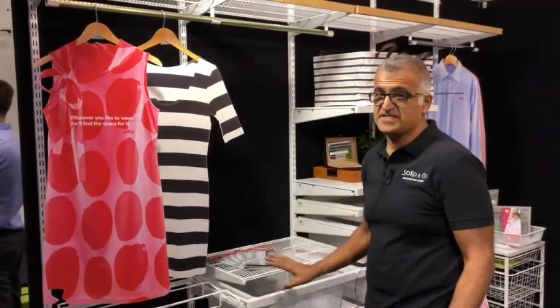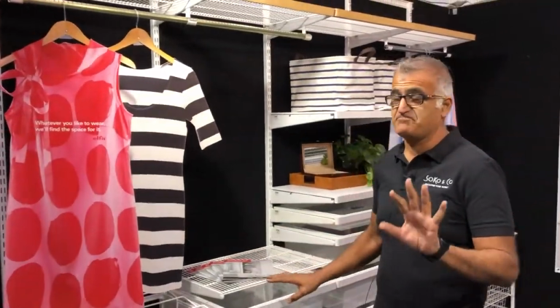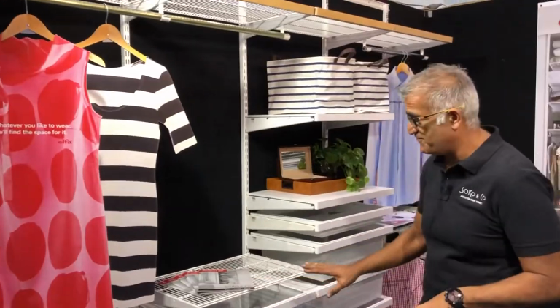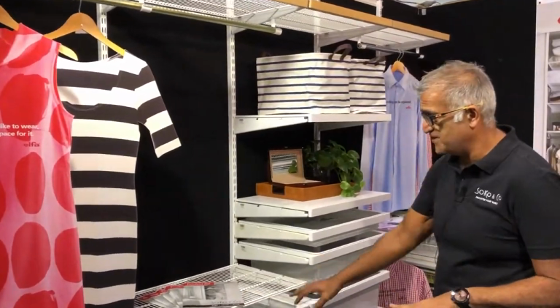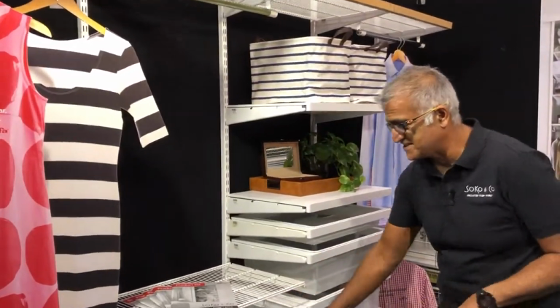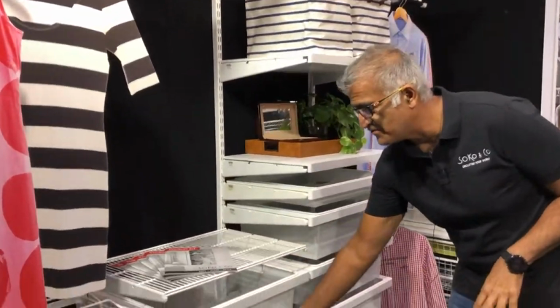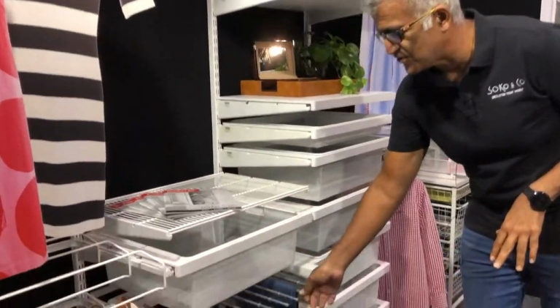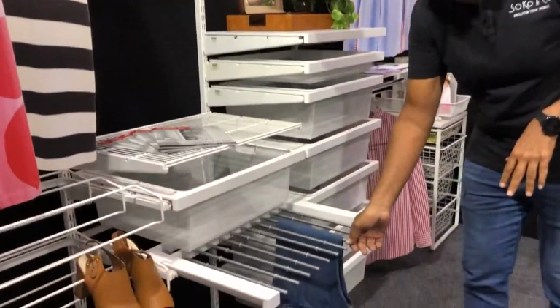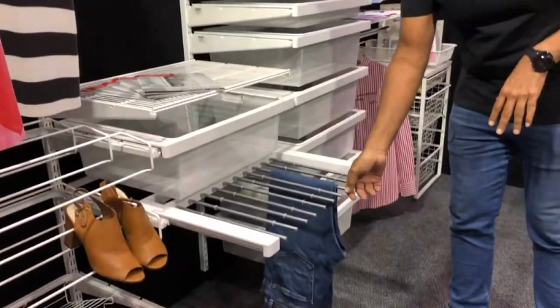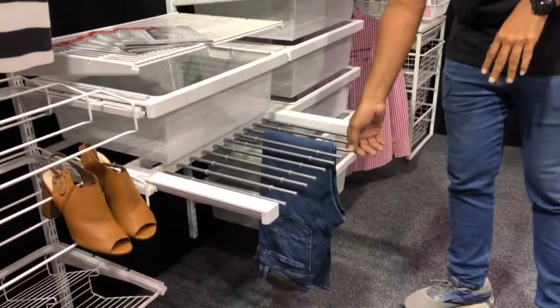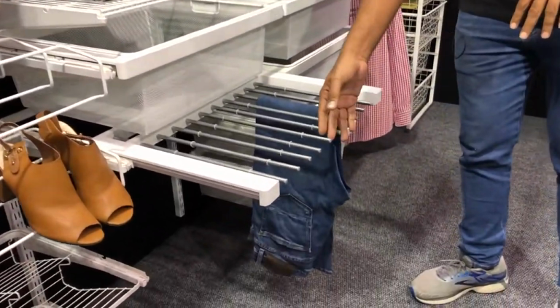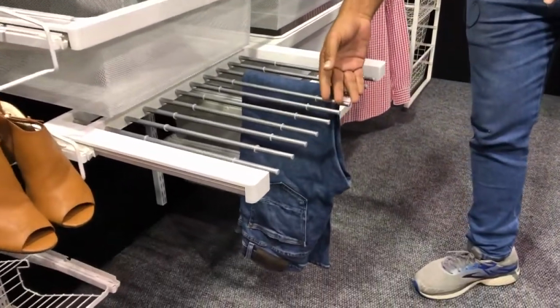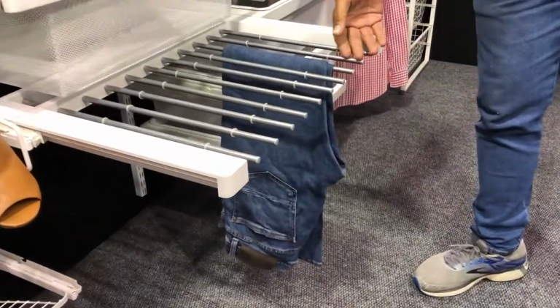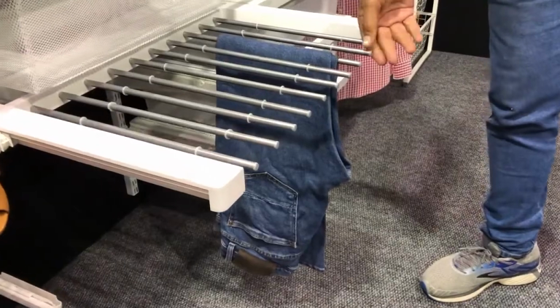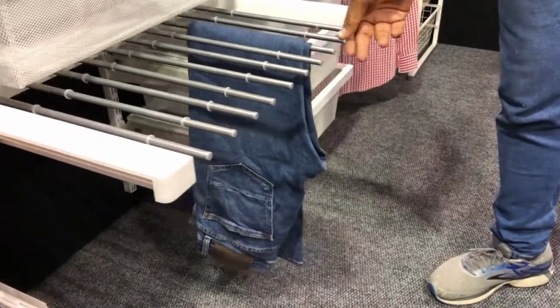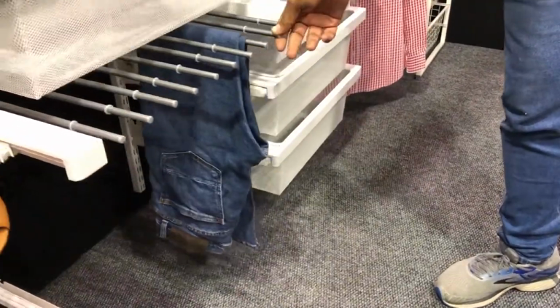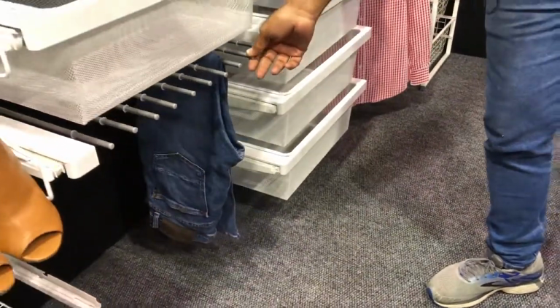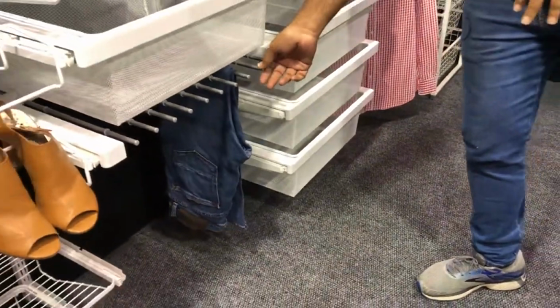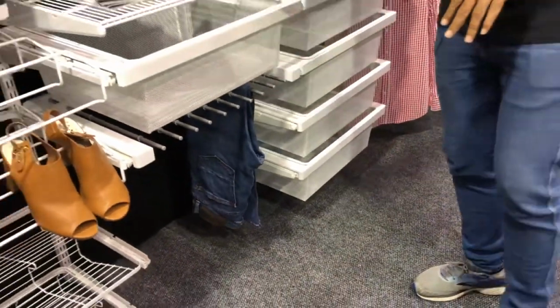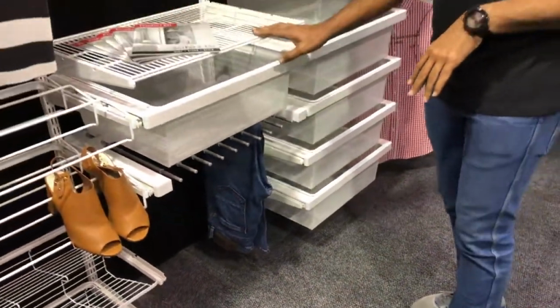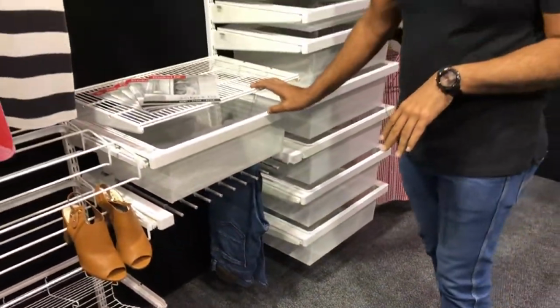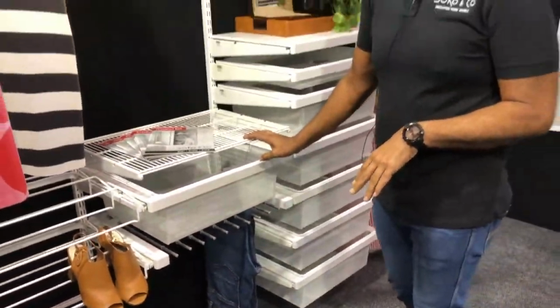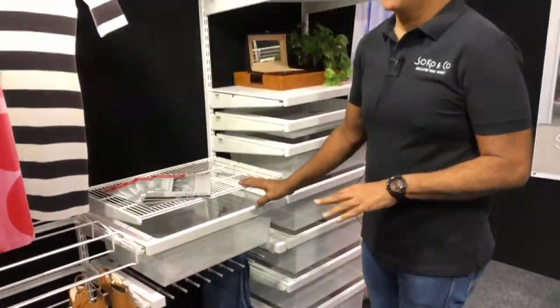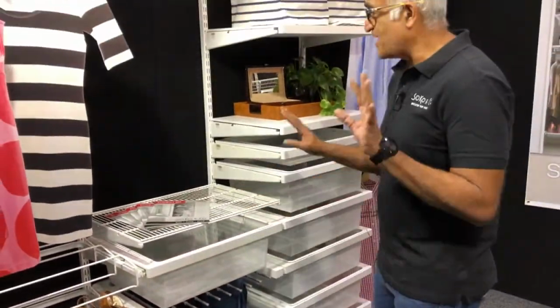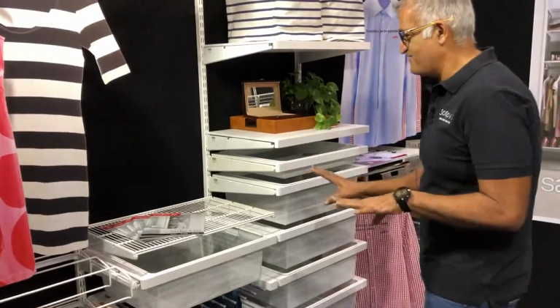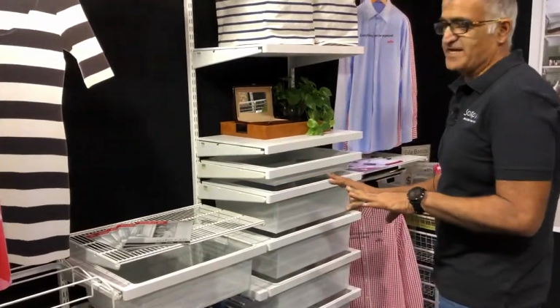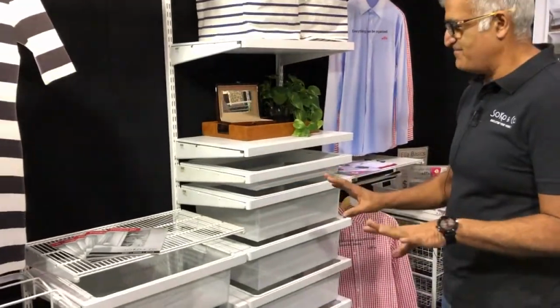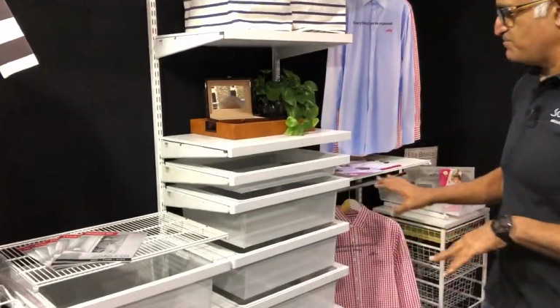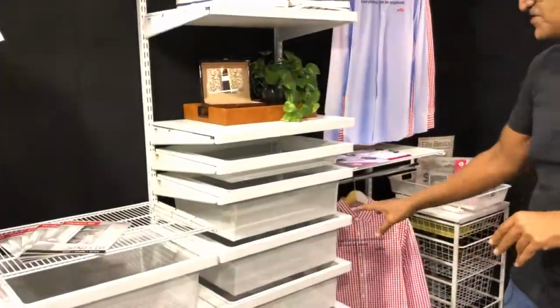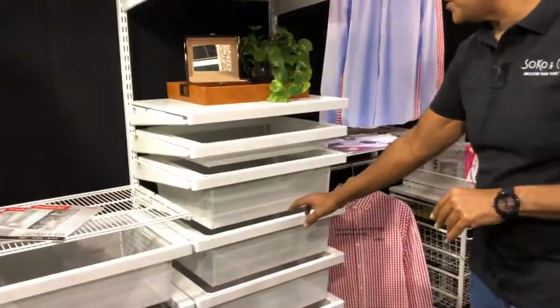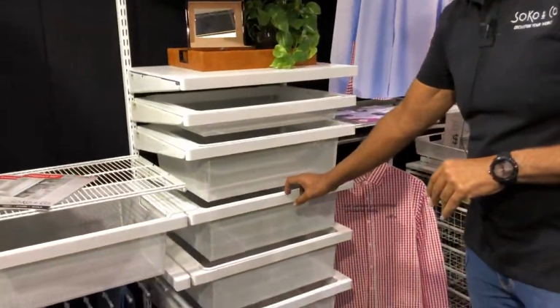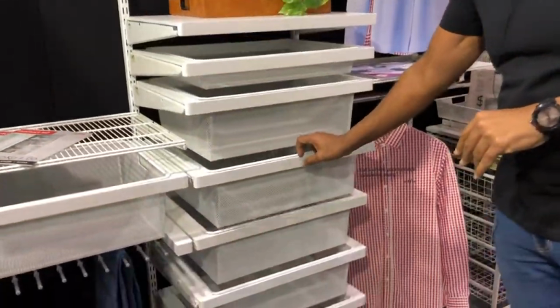This is a beautiful, unique system. We've also got what's called the pant rack, that holds ten pairs of pants. There wouldn't be a wardrobe that we cannot organize or declutter. We've got everything — every possible storage solution for everywhere.